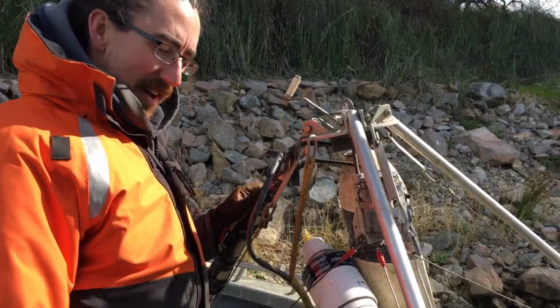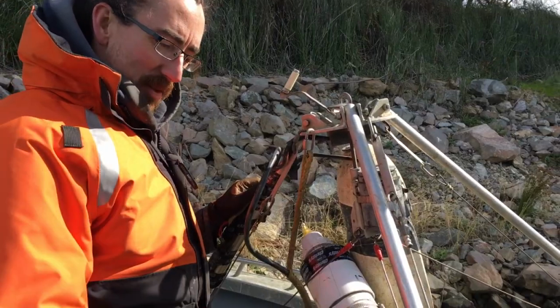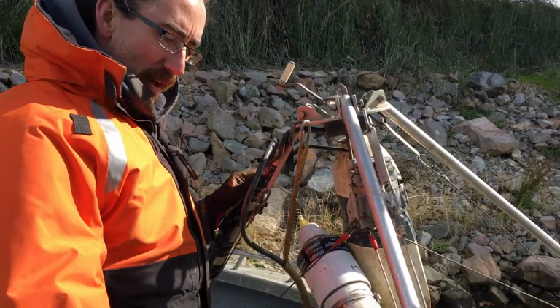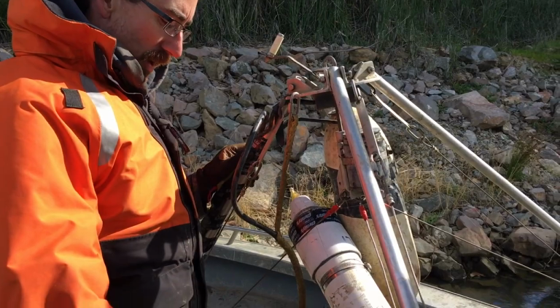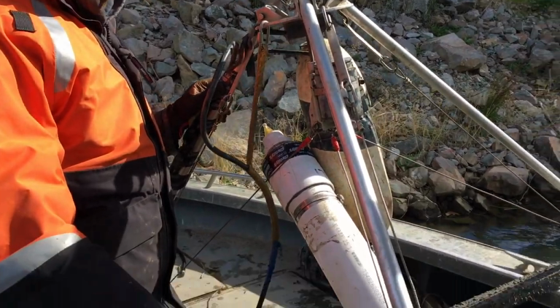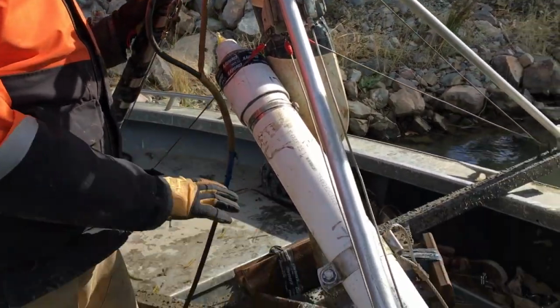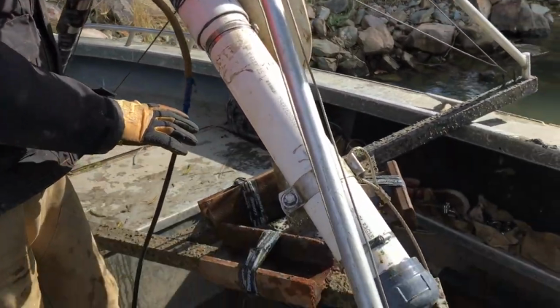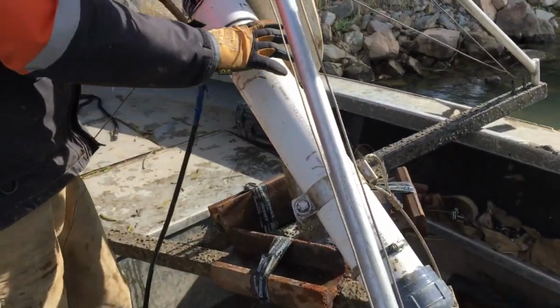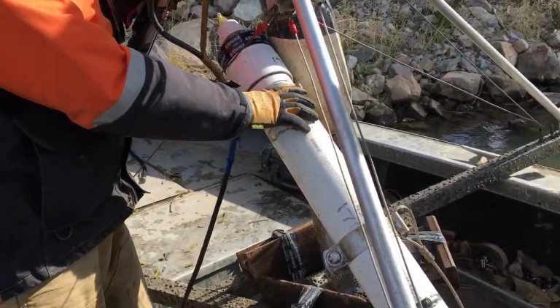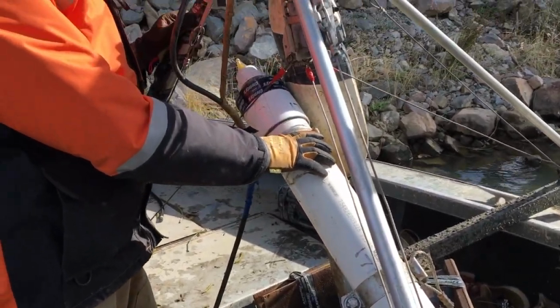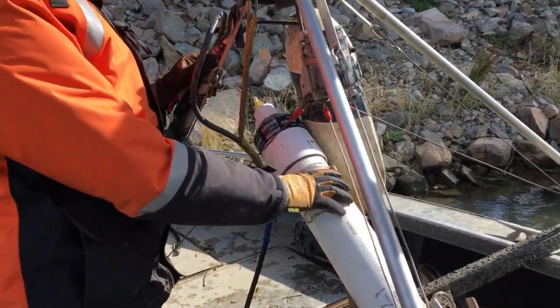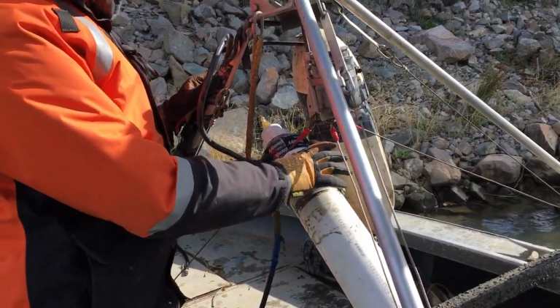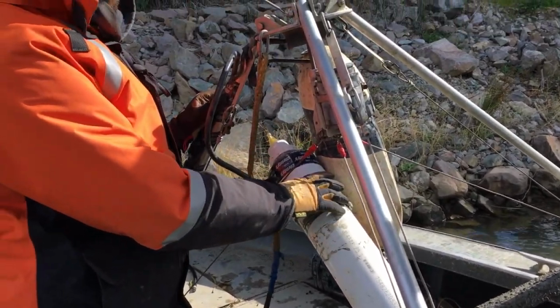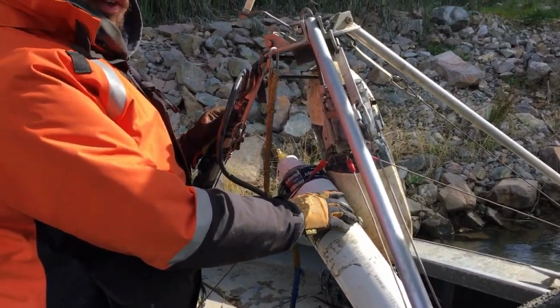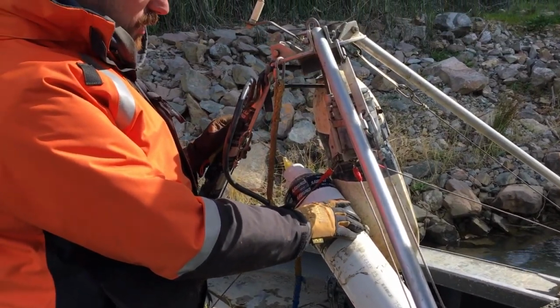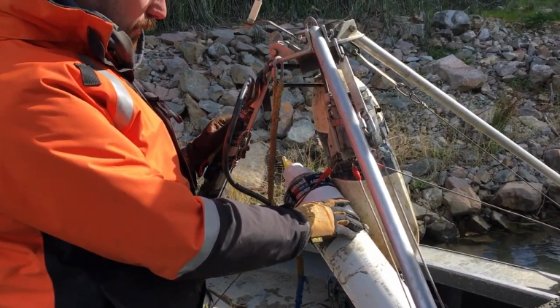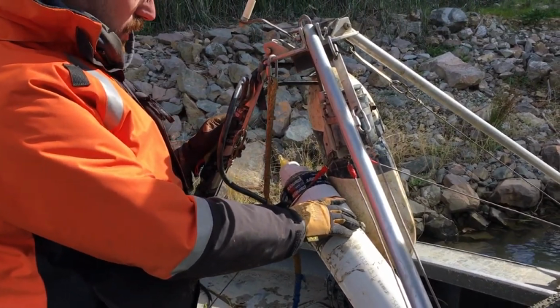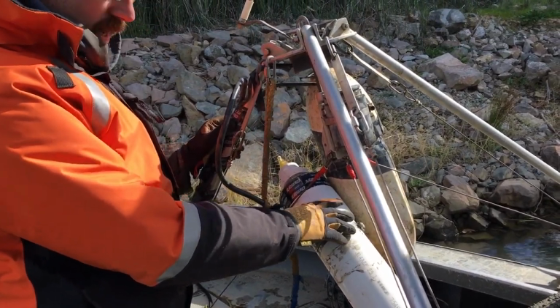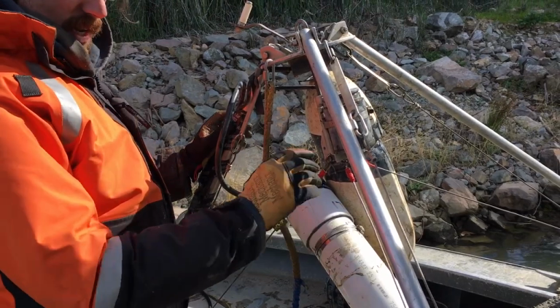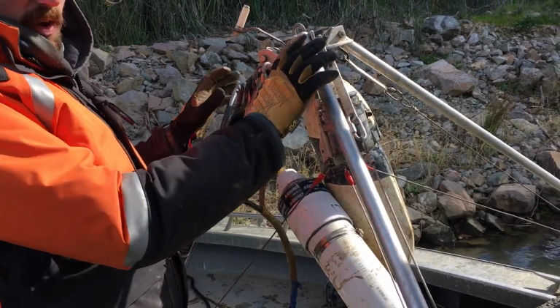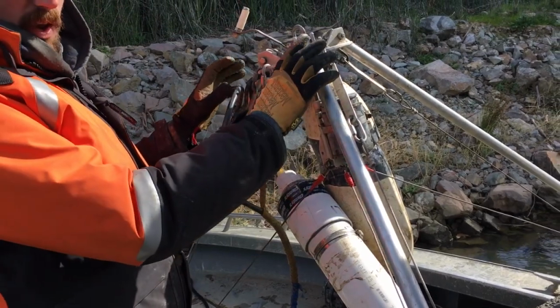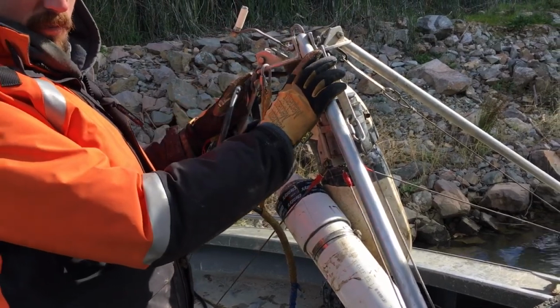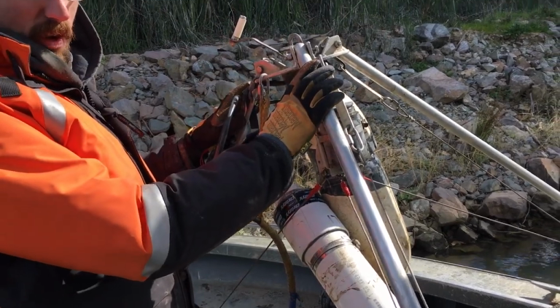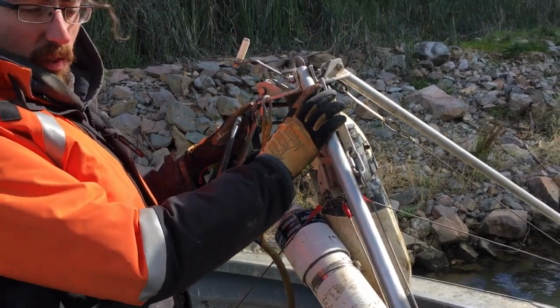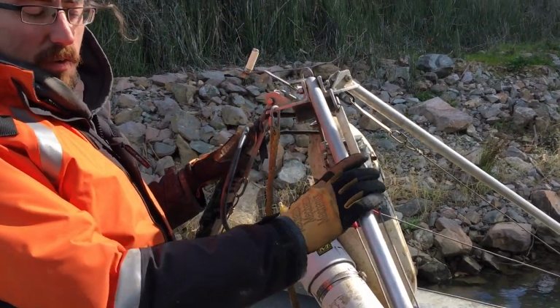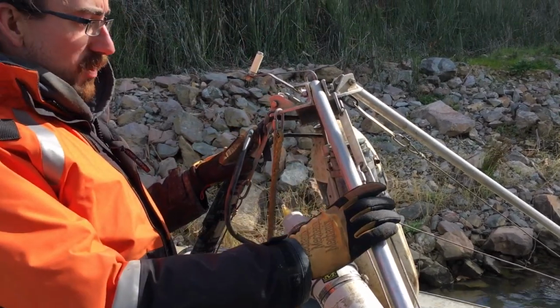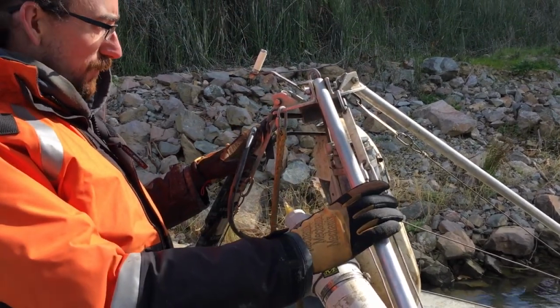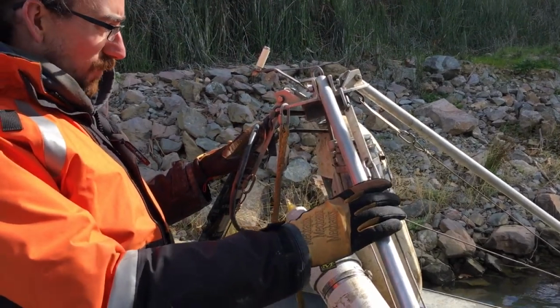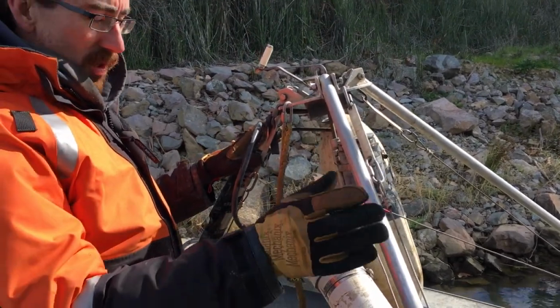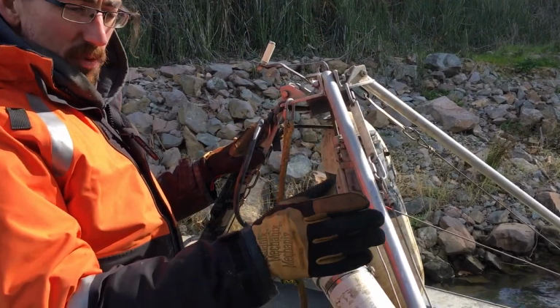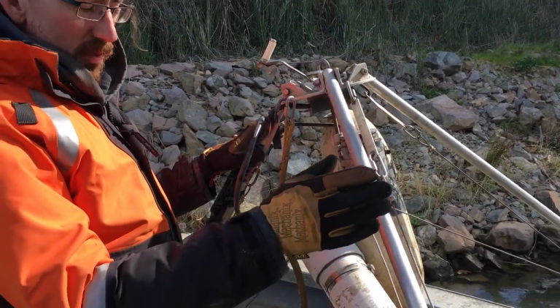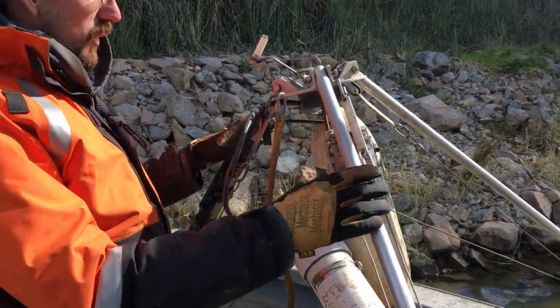Alright, so we've got our instrument frame, and we have our instrument model on the toot. This is a hydrophone that's going to detect the fish. On top of that, we have a leveling device, which serves two functions.